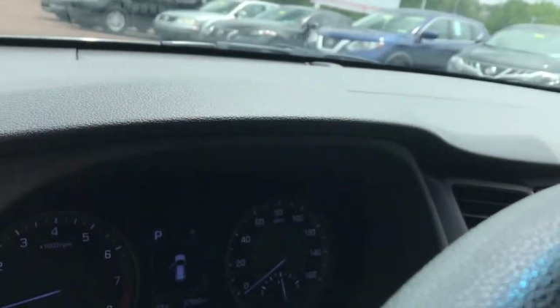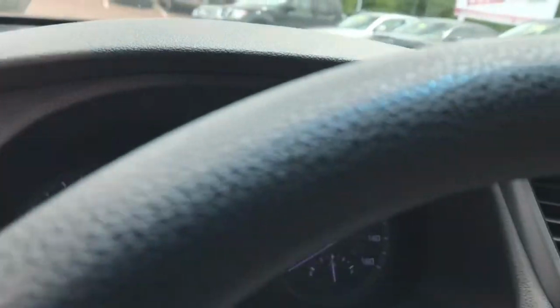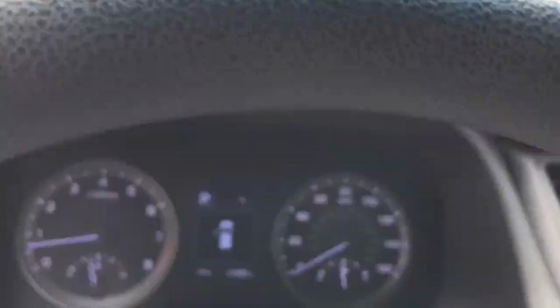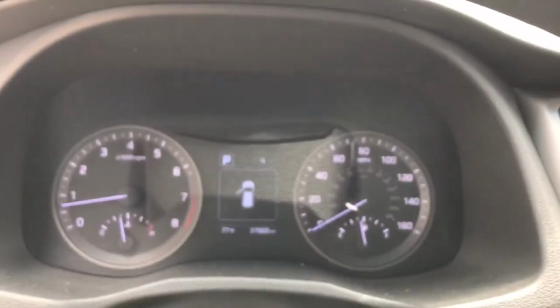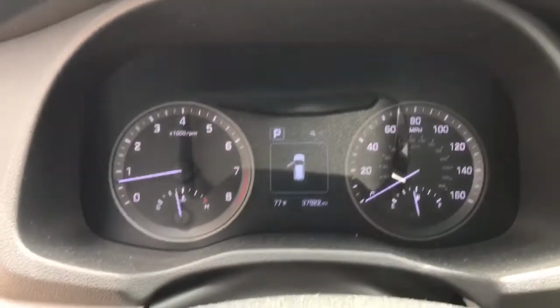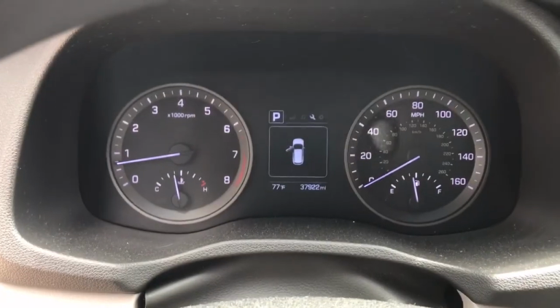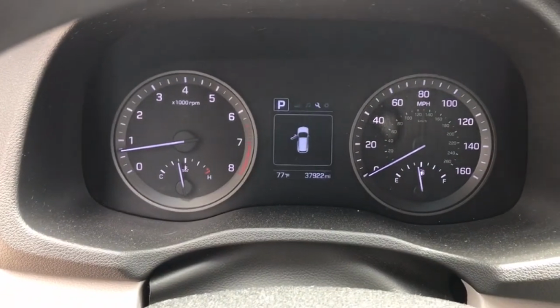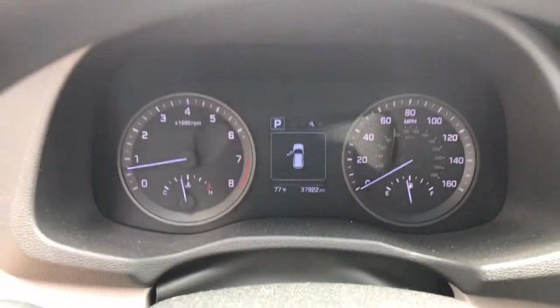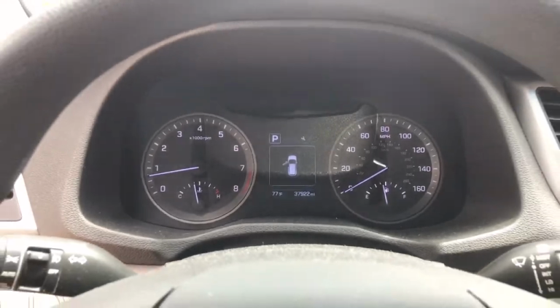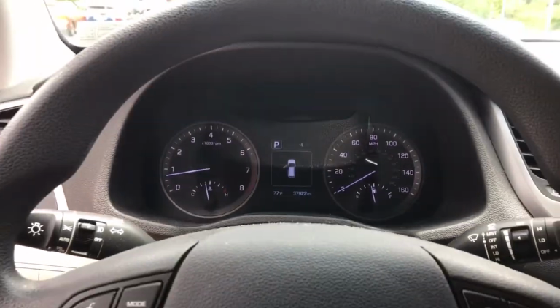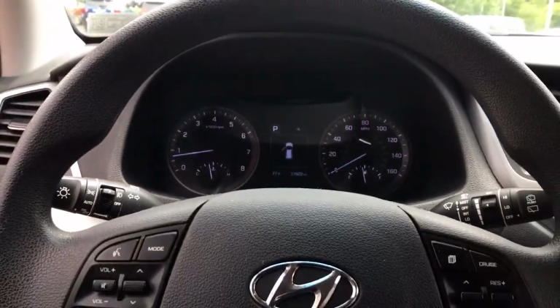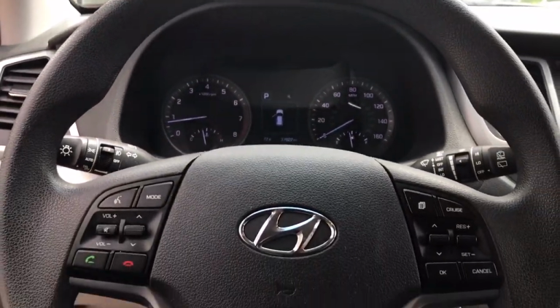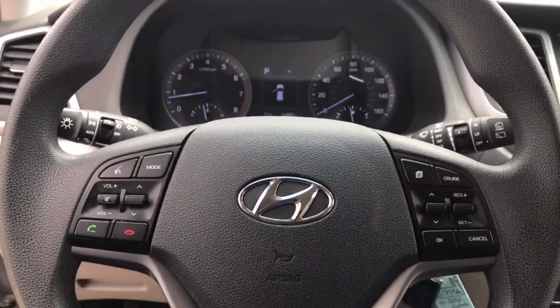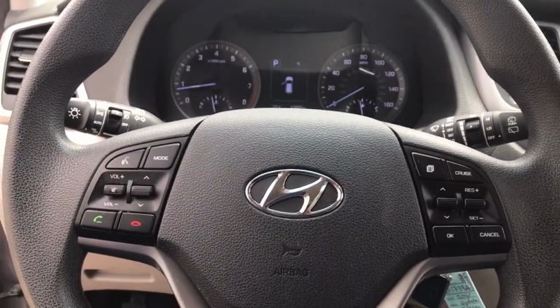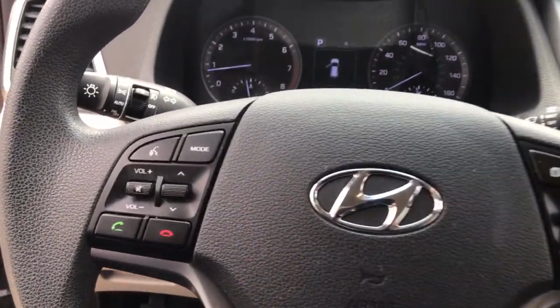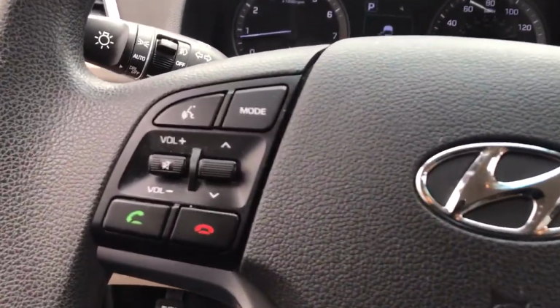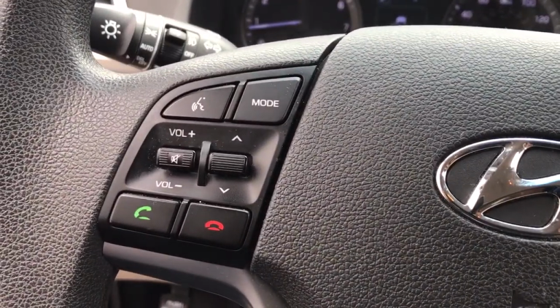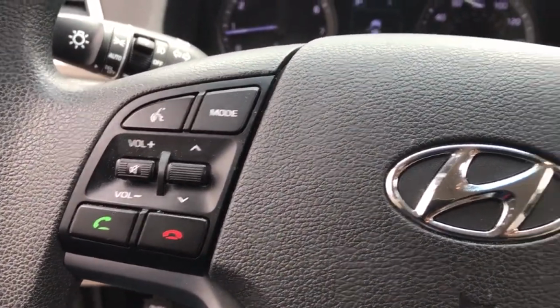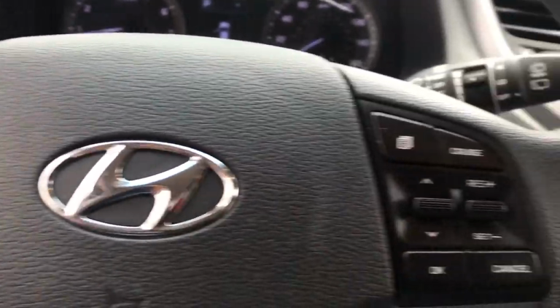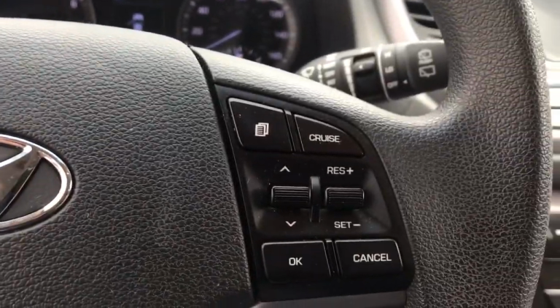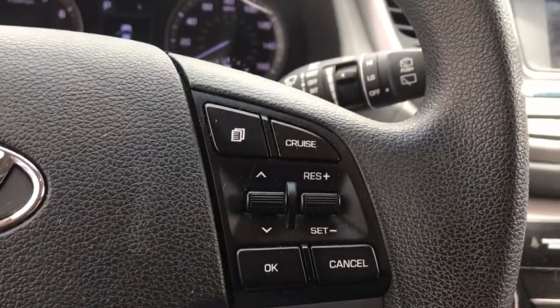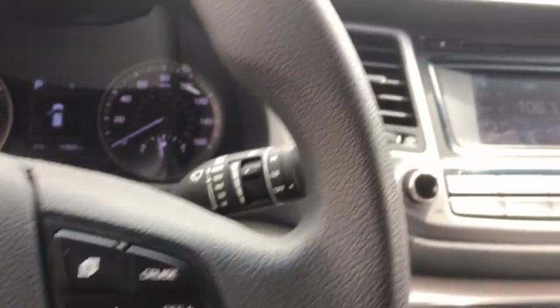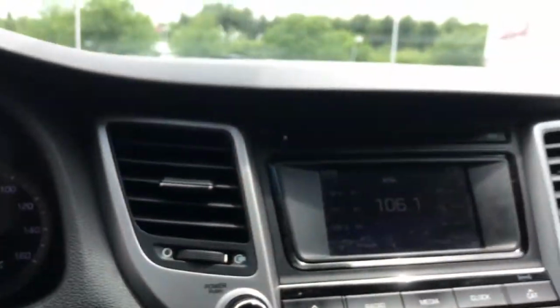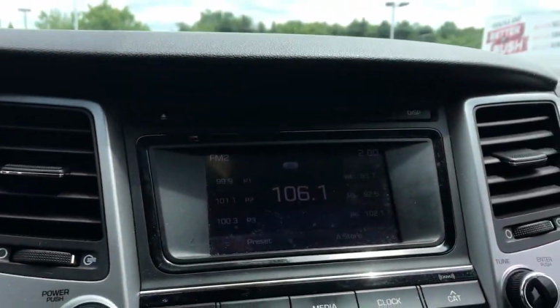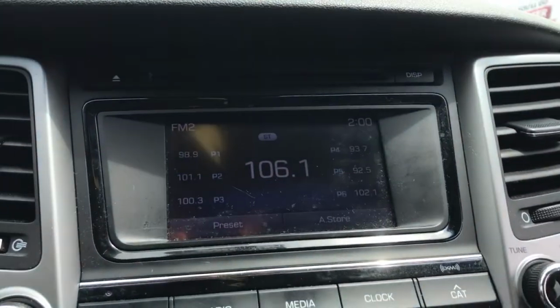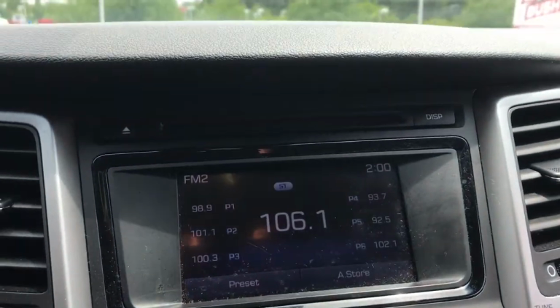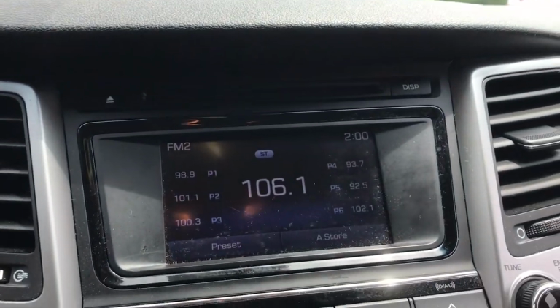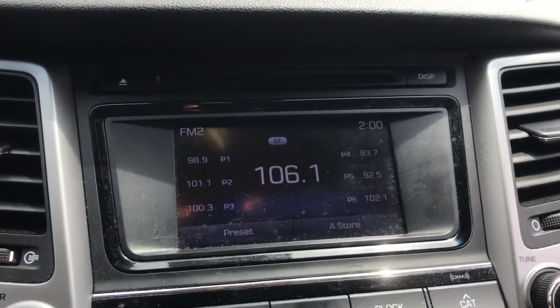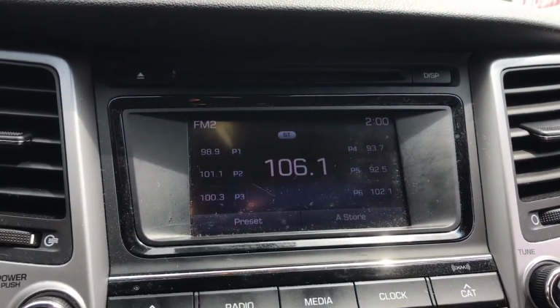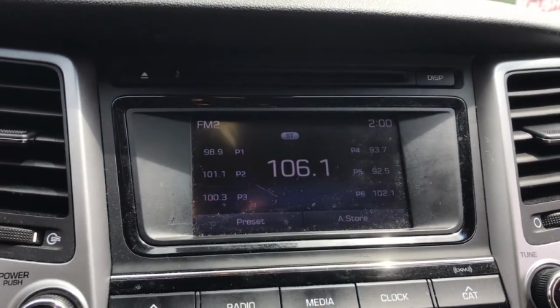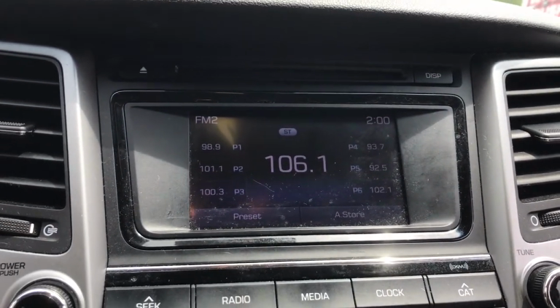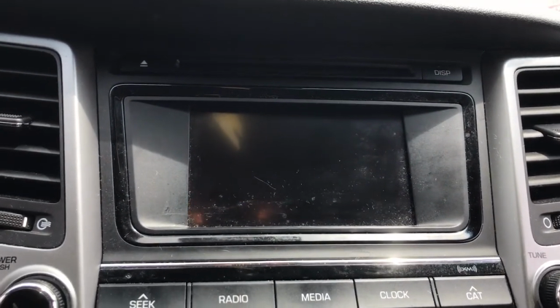All-wheel drive, keyless entry, heated mirrors, satellite radio, backup camera, aluminum wheels, steering wheel audio controls, Bluetooth connection, stability control, rear spoiler.